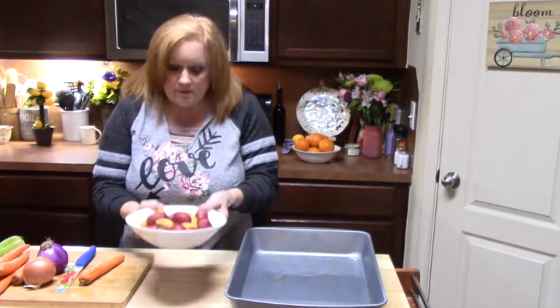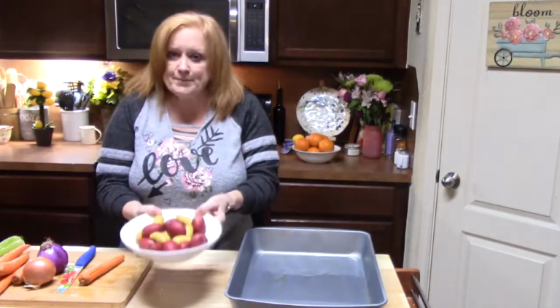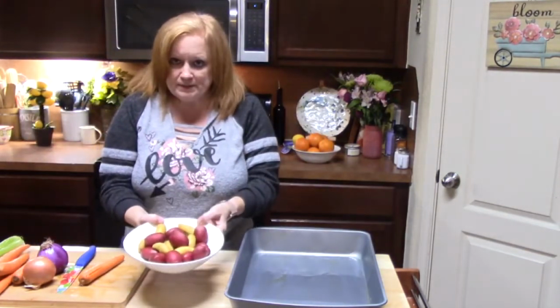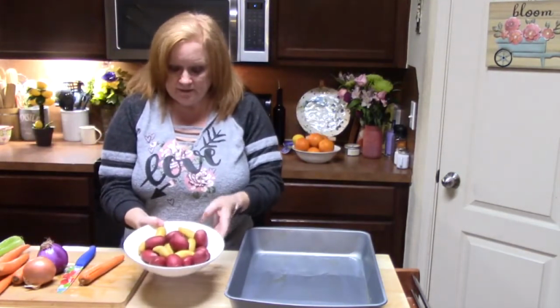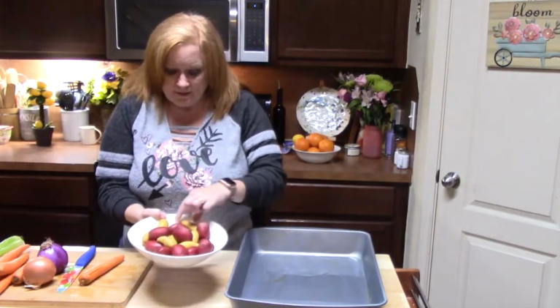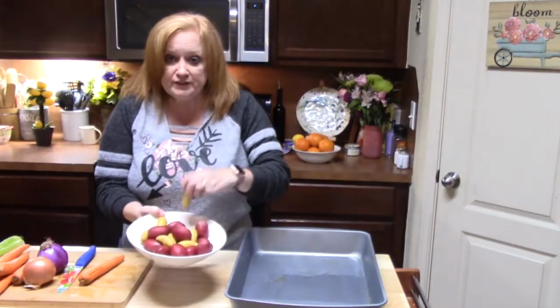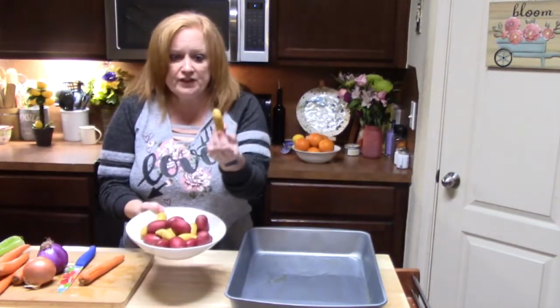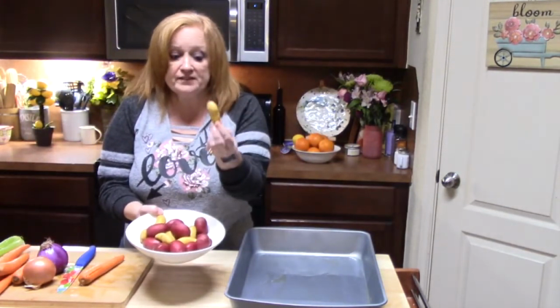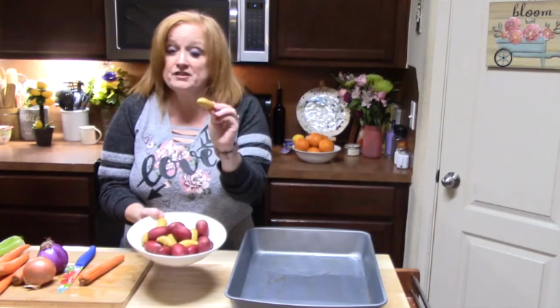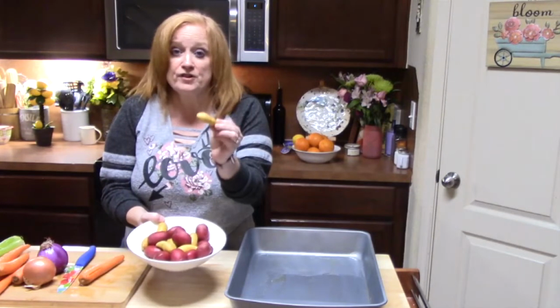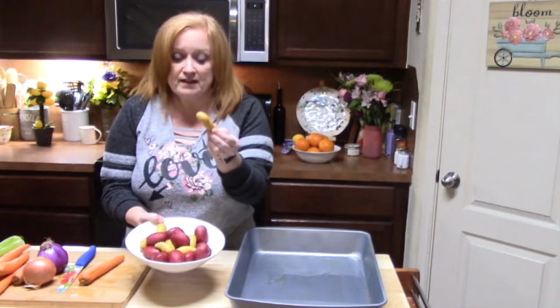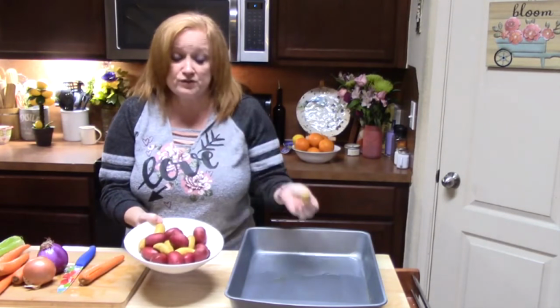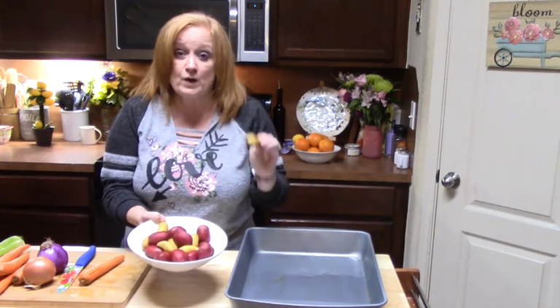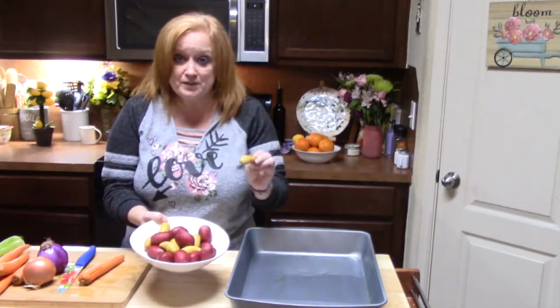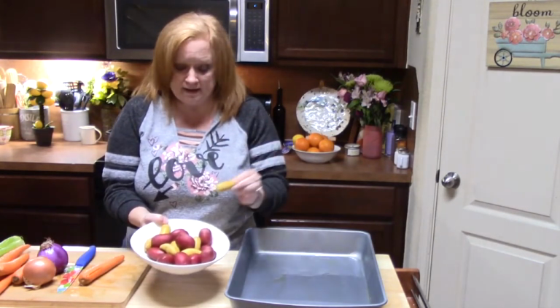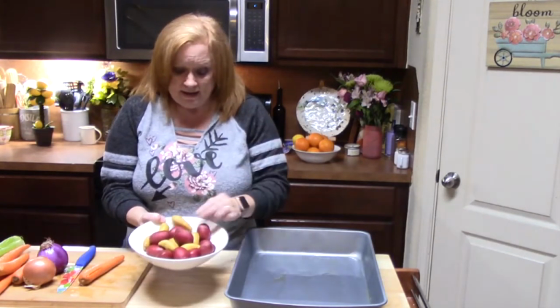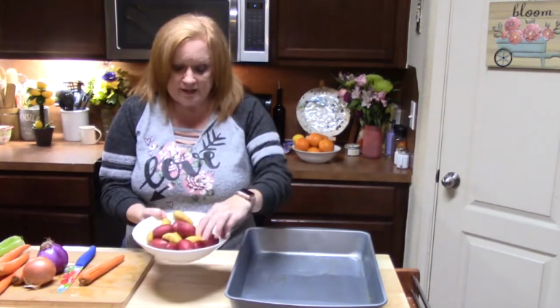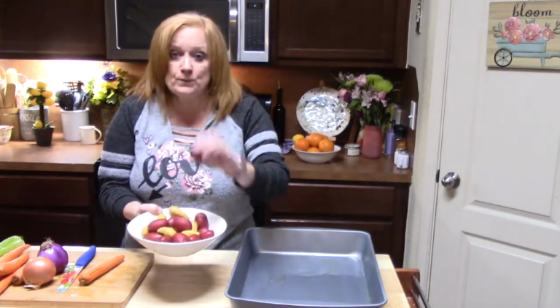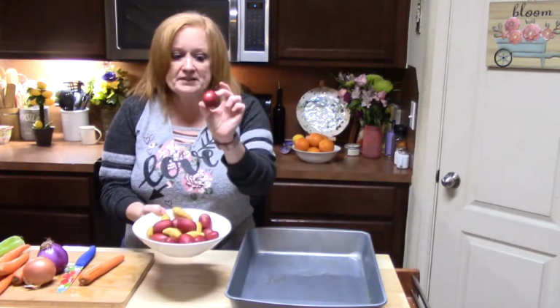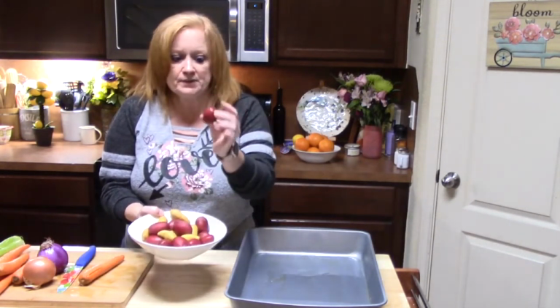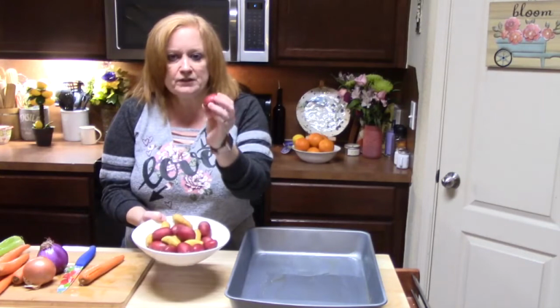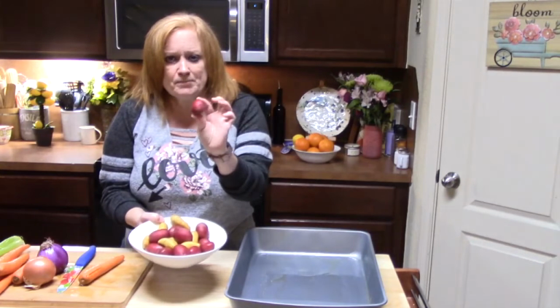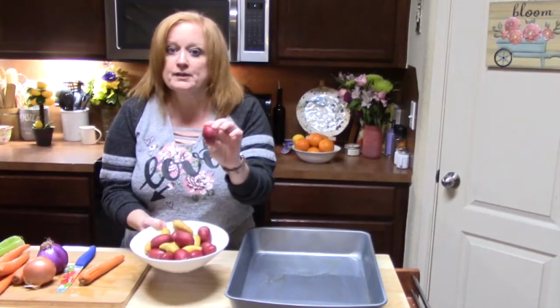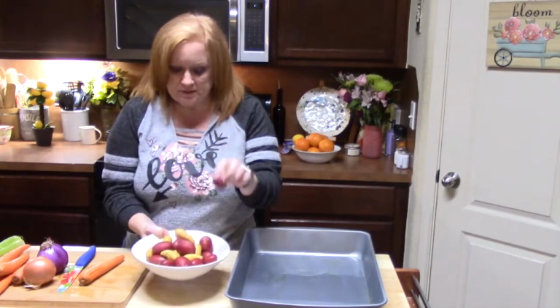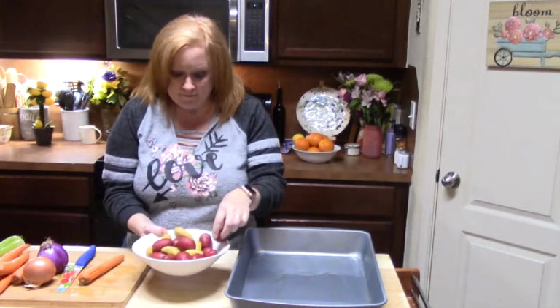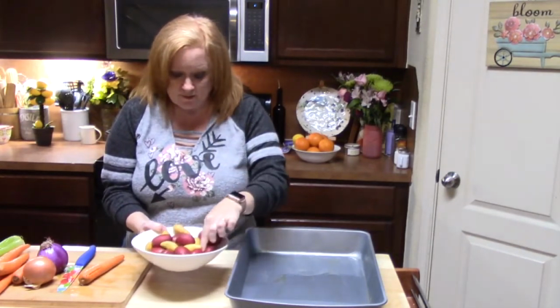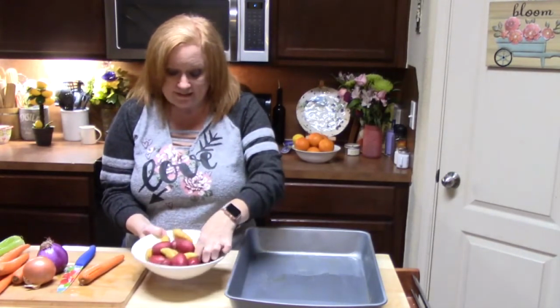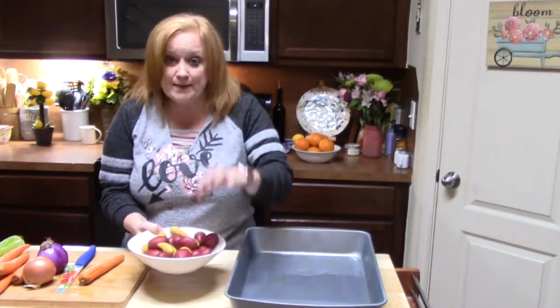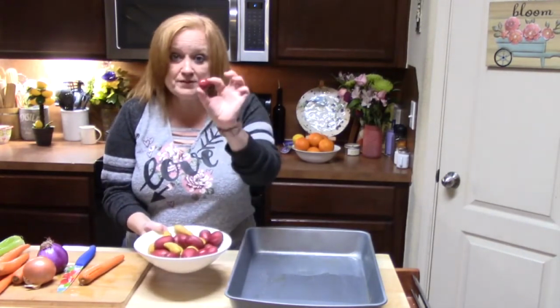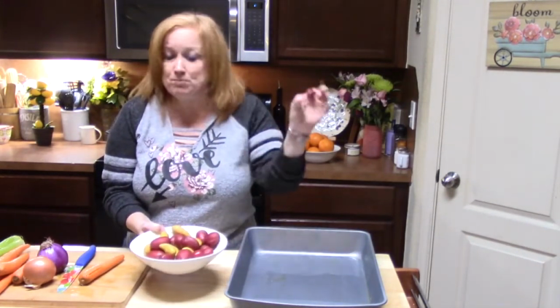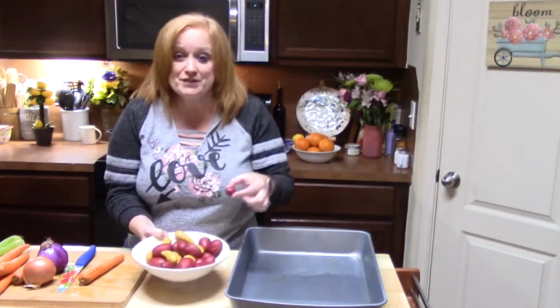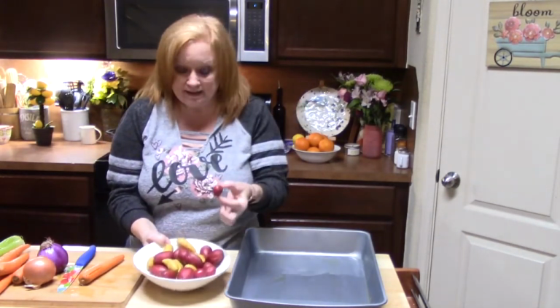I have my potatoes here. I have little fingerlings and these are the perfect size, so those are going to go right into the pan. Then I've got my red potatoes — if they're a little bigger I'm going to cut those in half, but if they're little baby ones I'll just pop them into the pan.